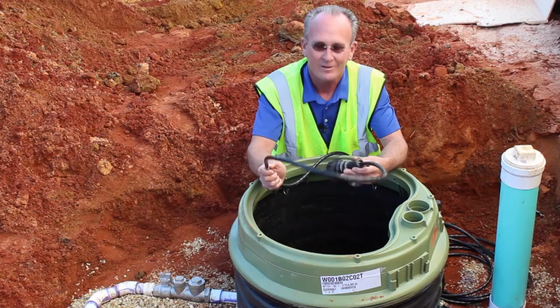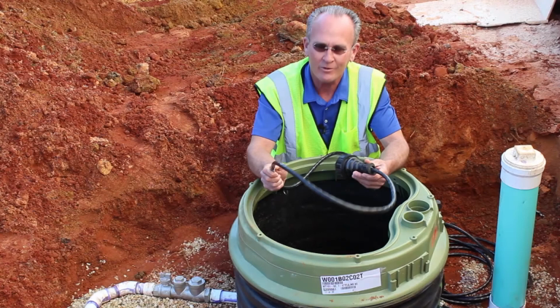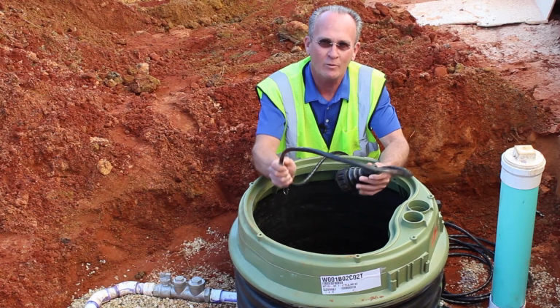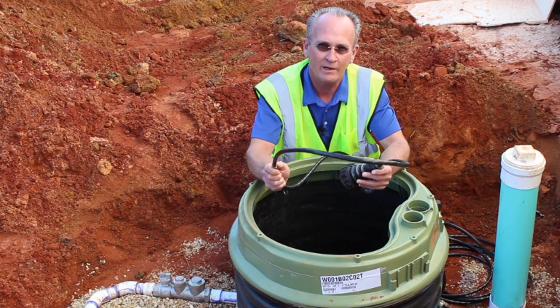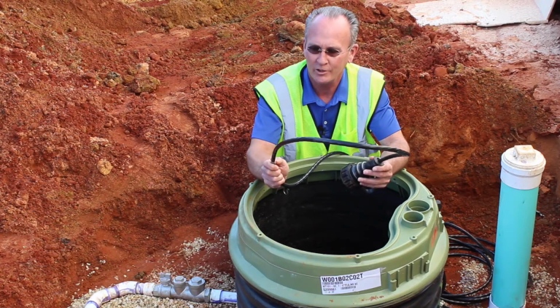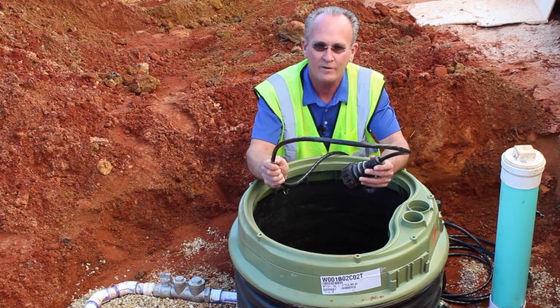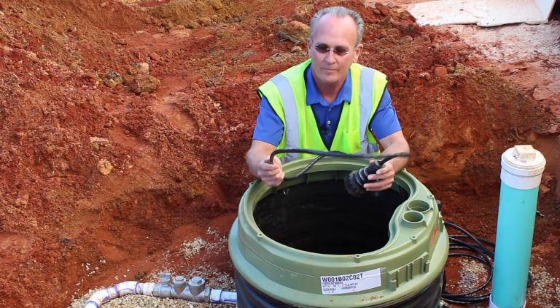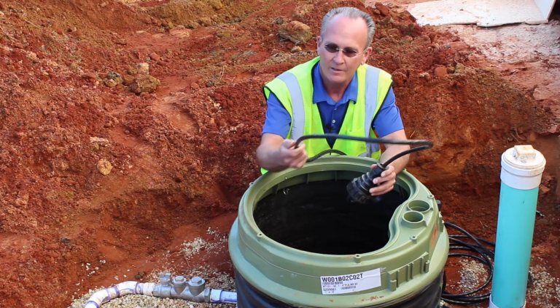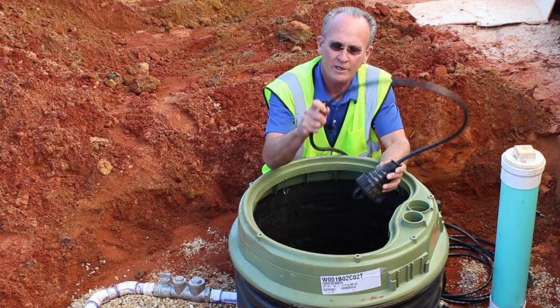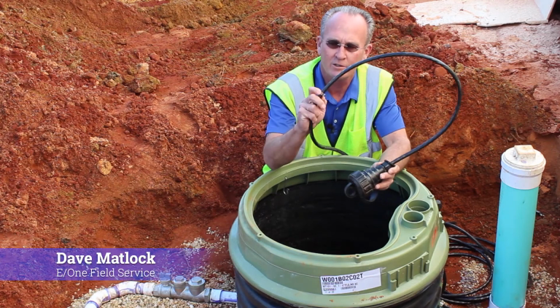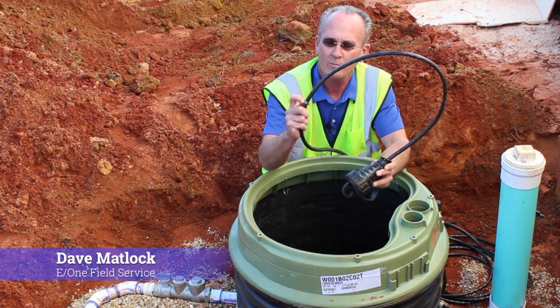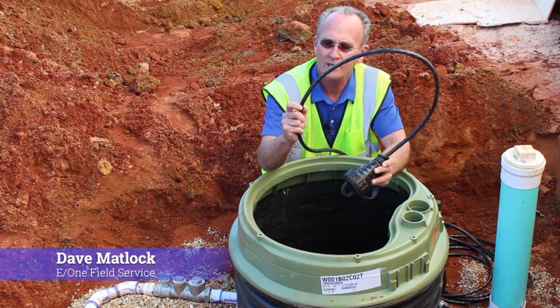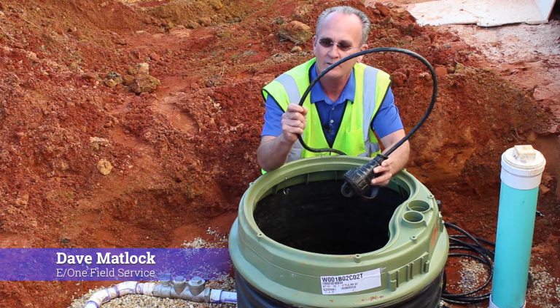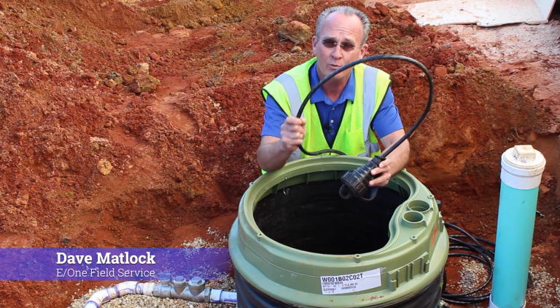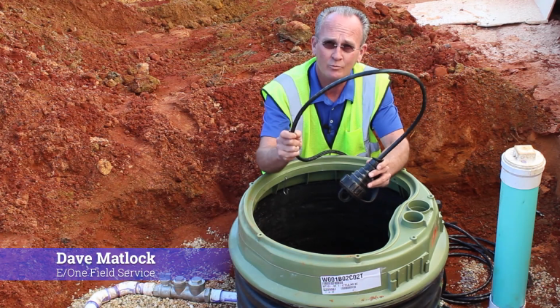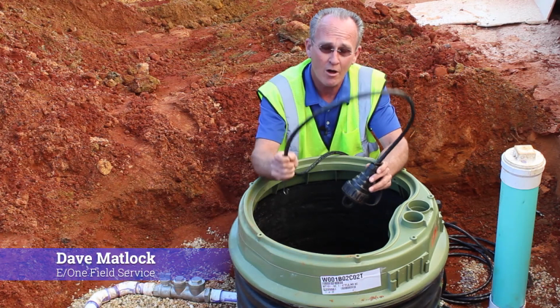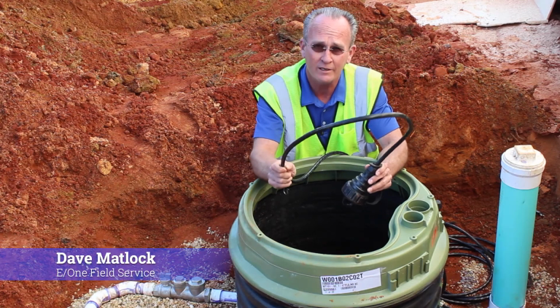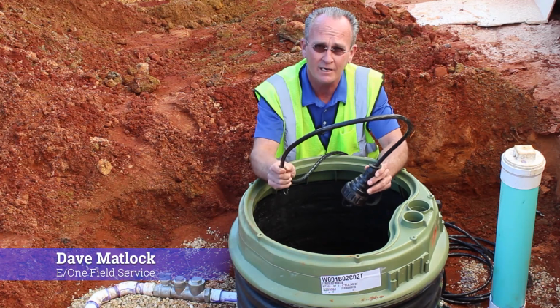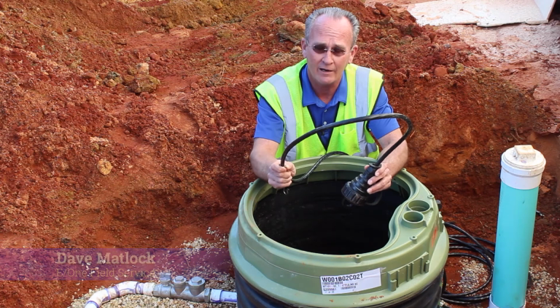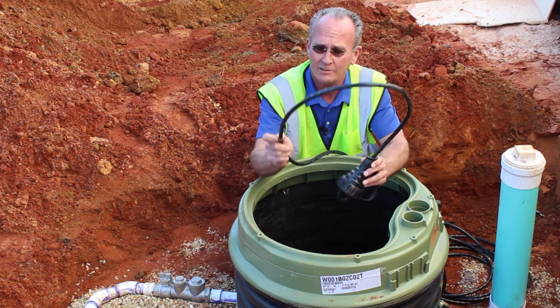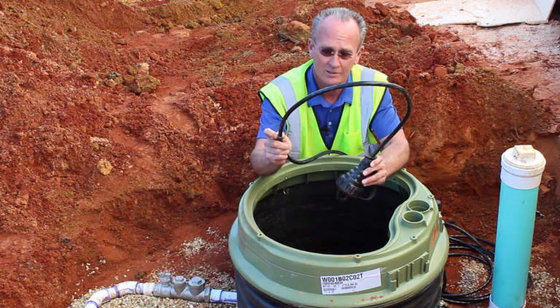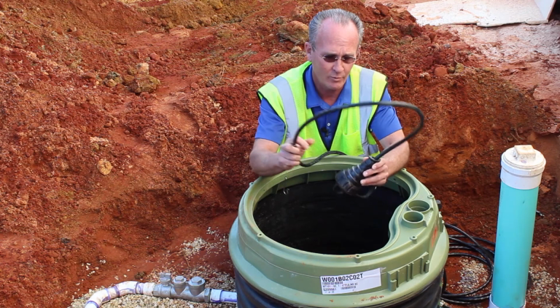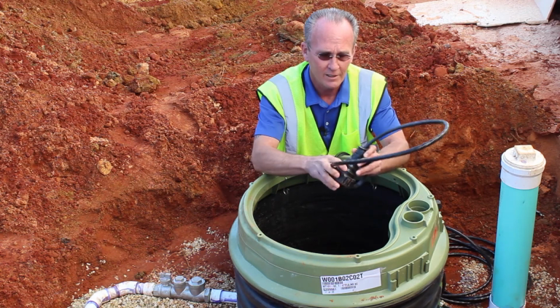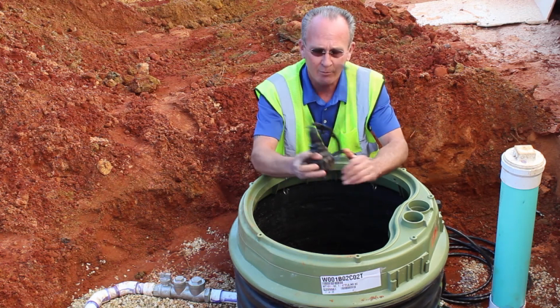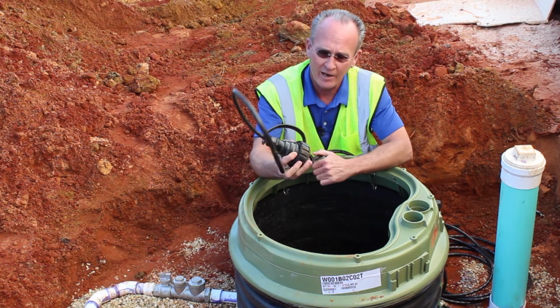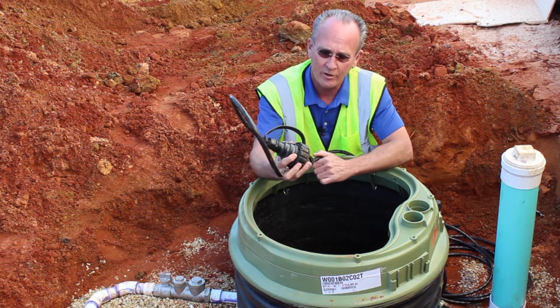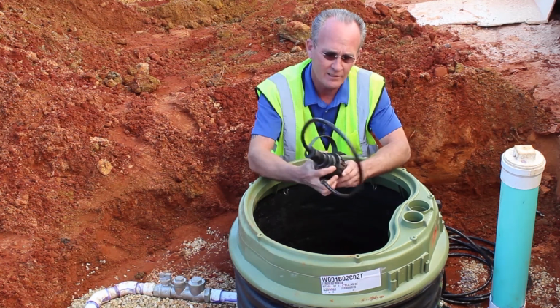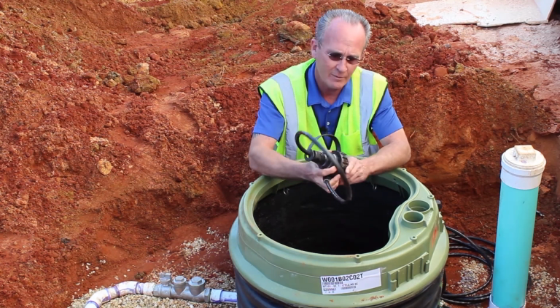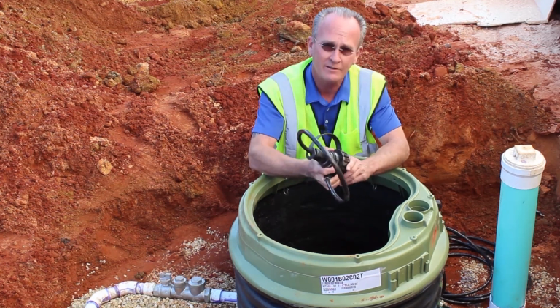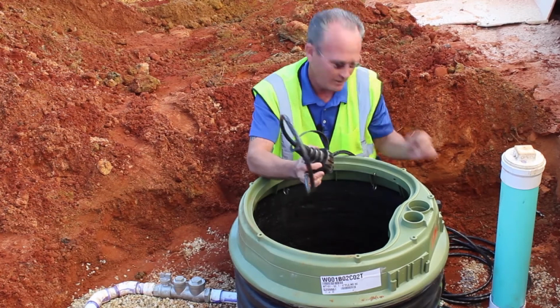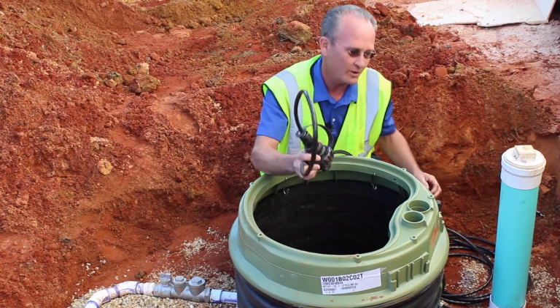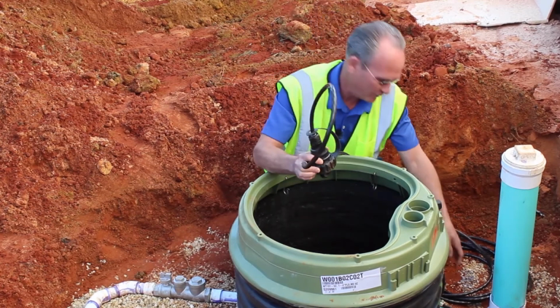The standard environment one tray cable is 32 feet long. Each one of the cables is equipped with a metal stop. It's very important that you pull all of the excess cable out of the station to the stopping point. Cables are available at other lengths if needed, but the standard length is 32 feet.